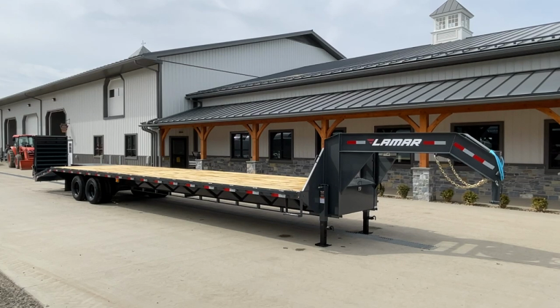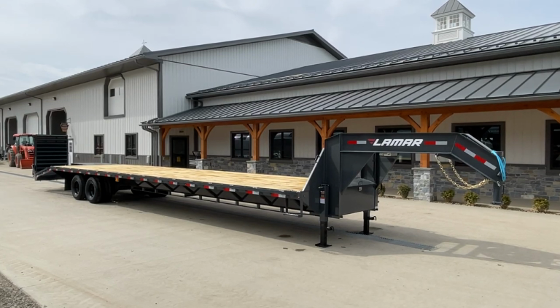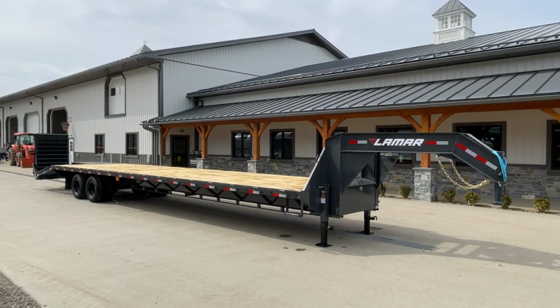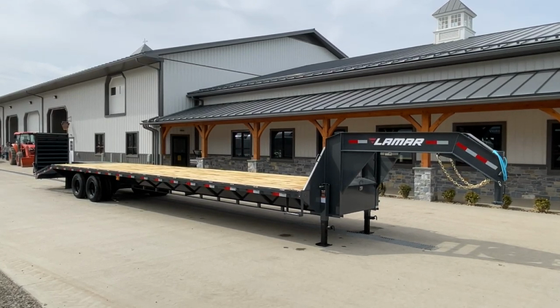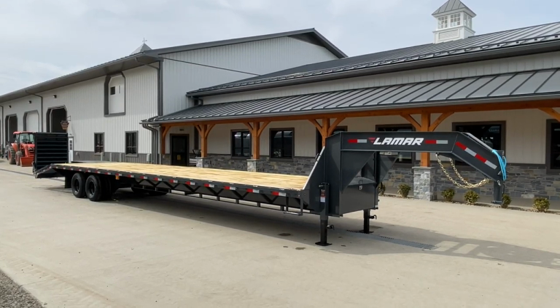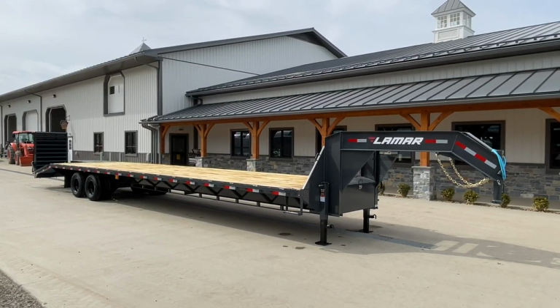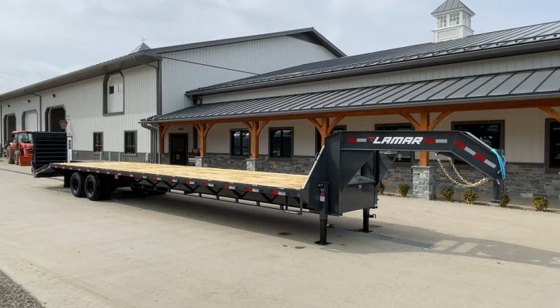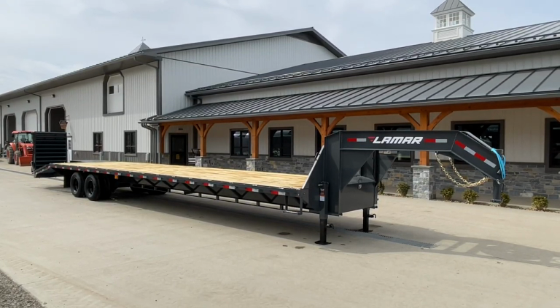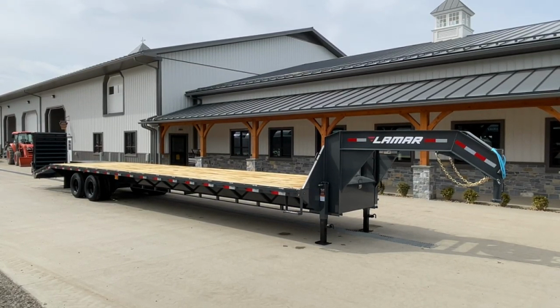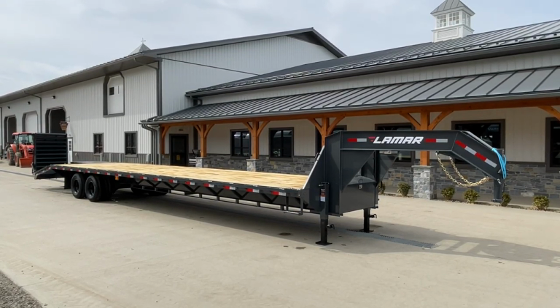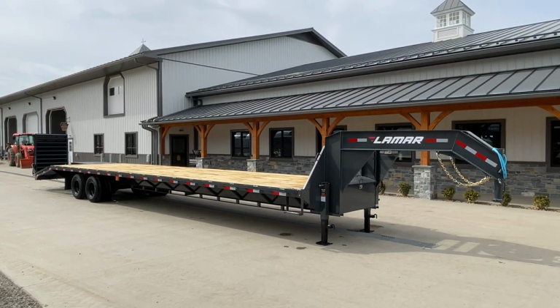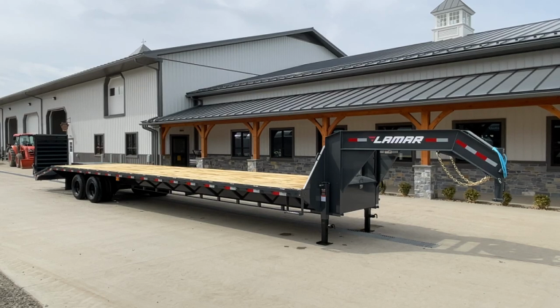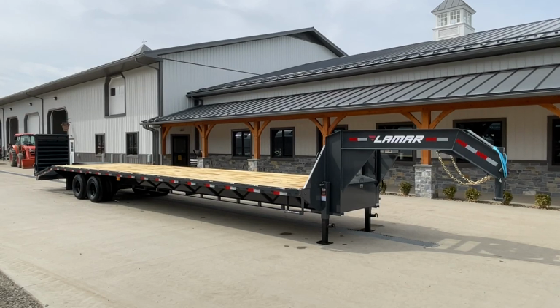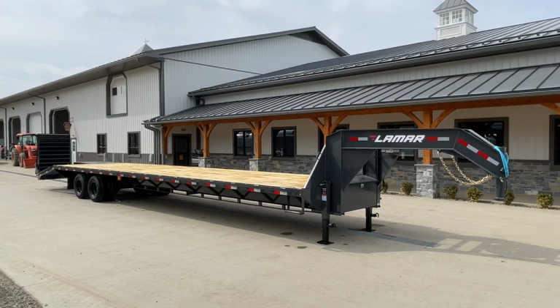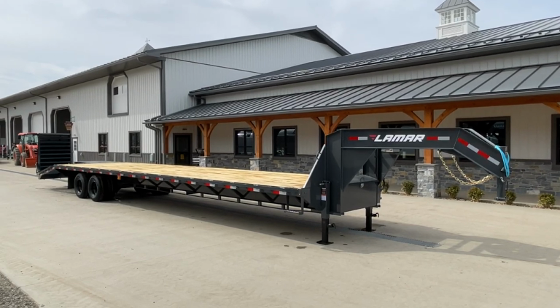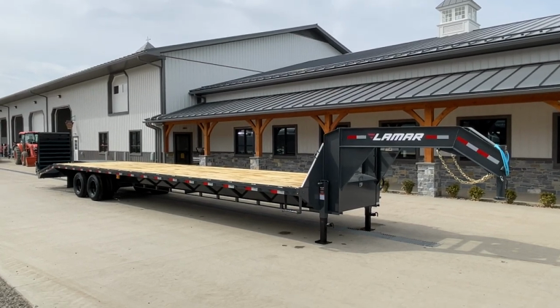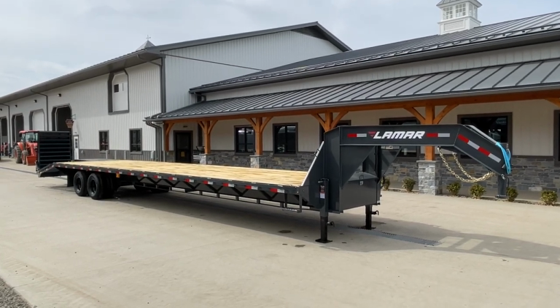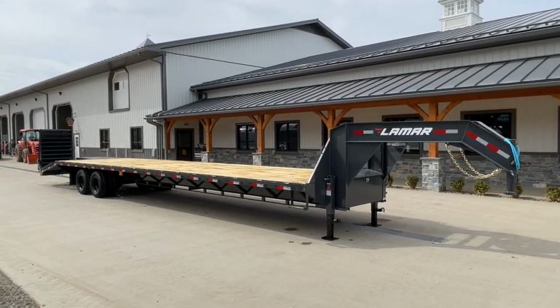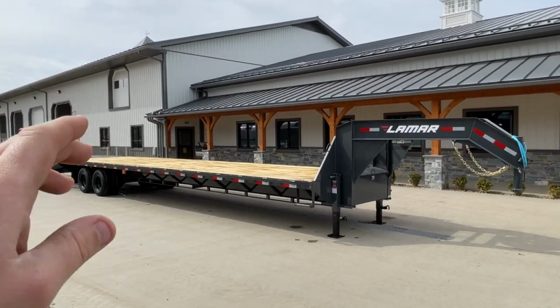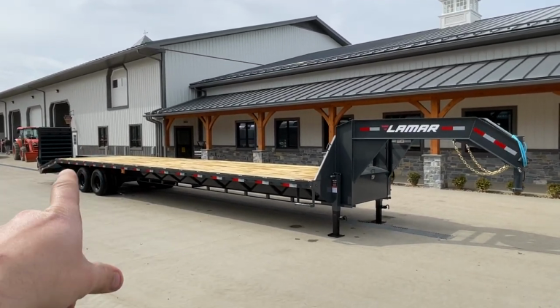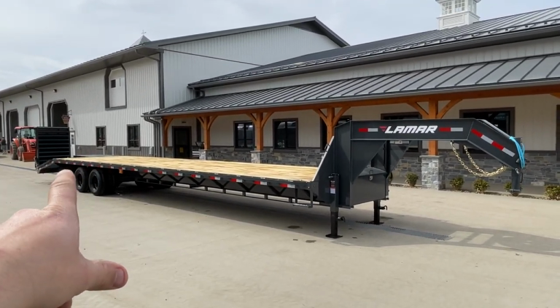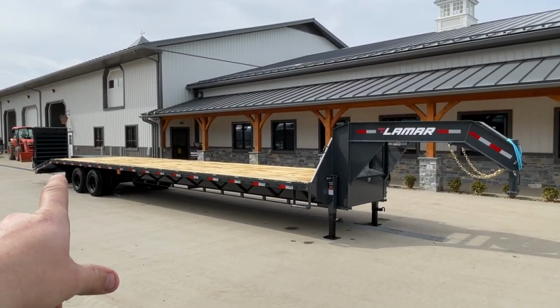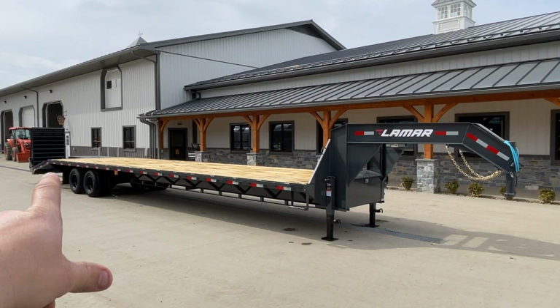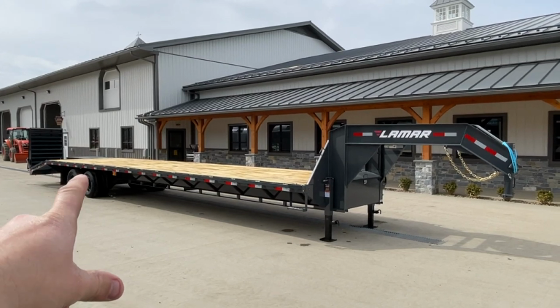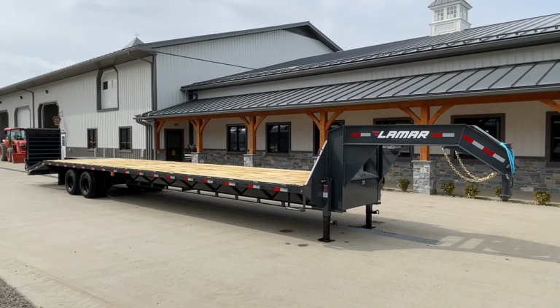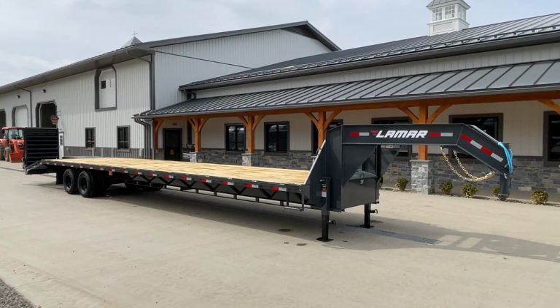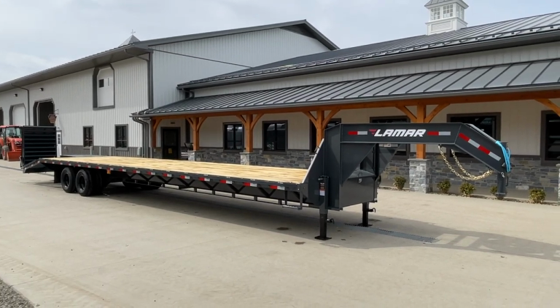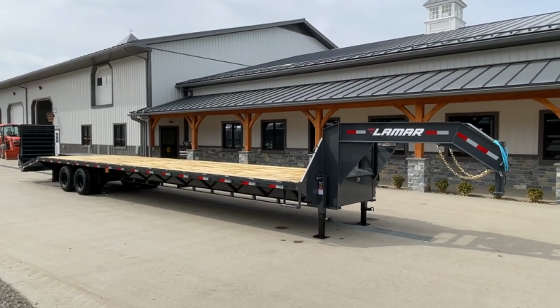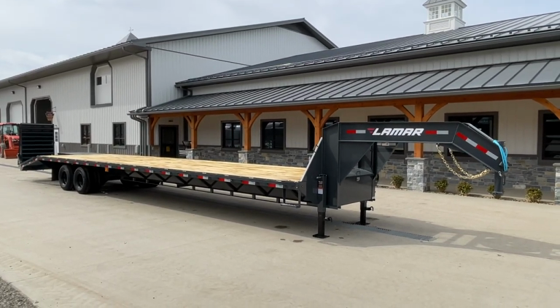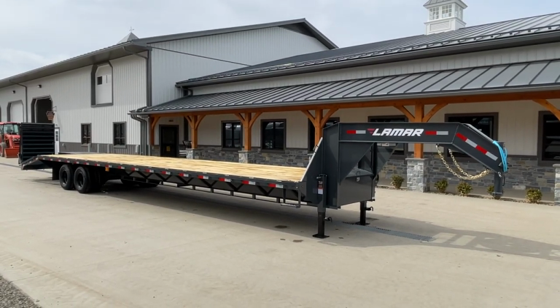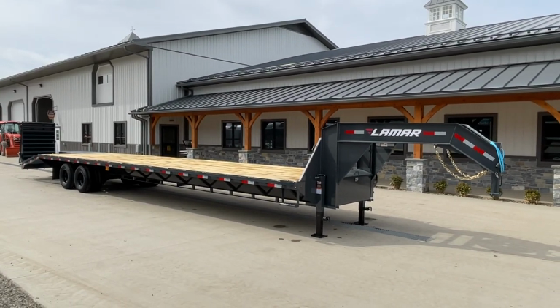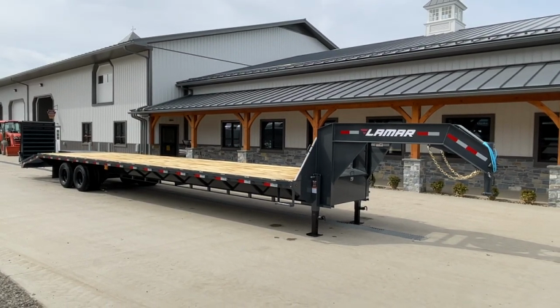This unit has dual 12,000-pound axles. We also stock quite a few of these in tandem dual 10K axles. One of the features we've added to this would be the full-width ramps — I've got one up, one down, so you can kind of see what they look like.